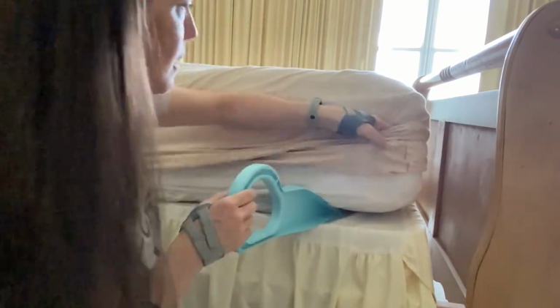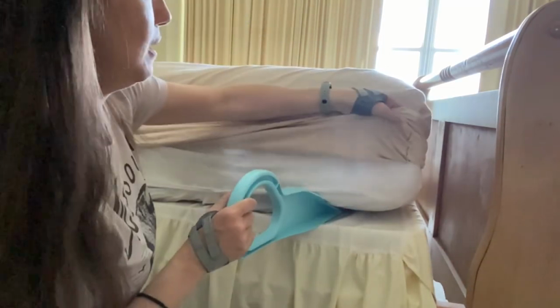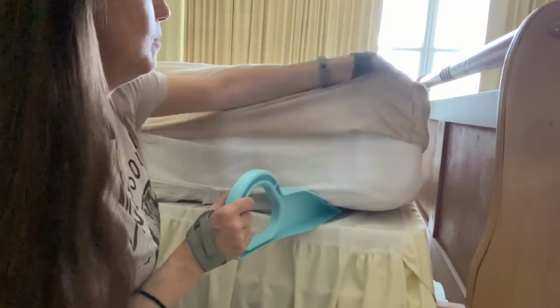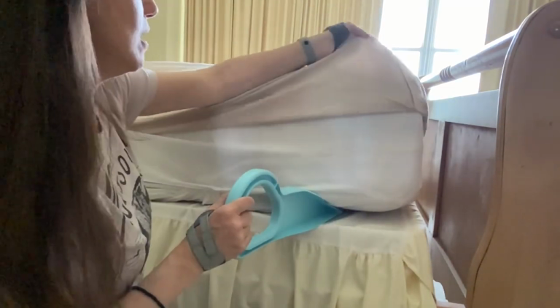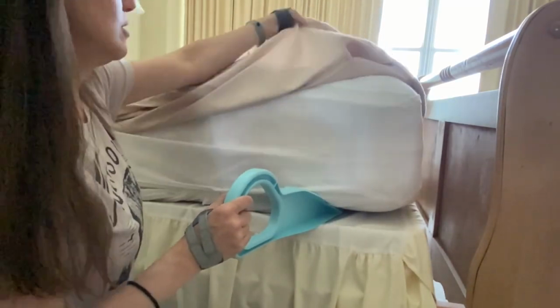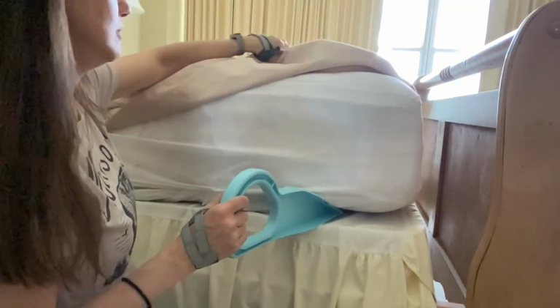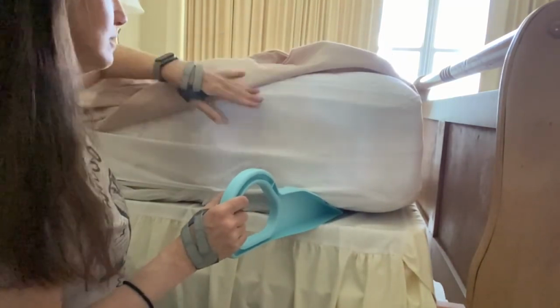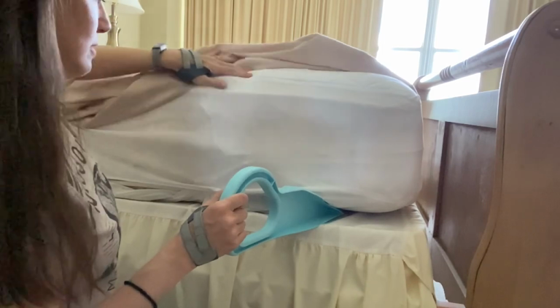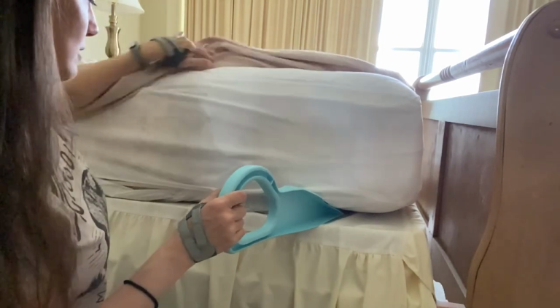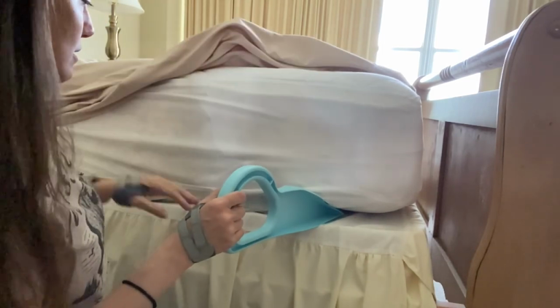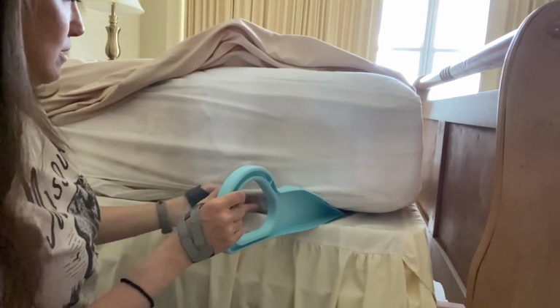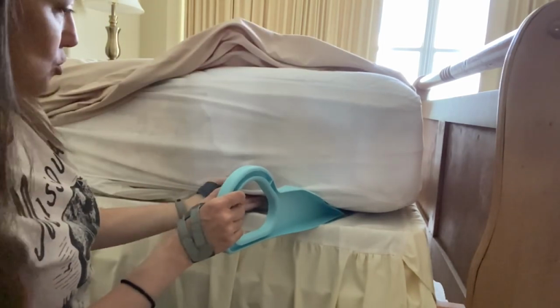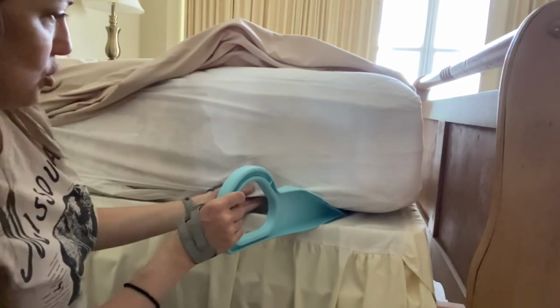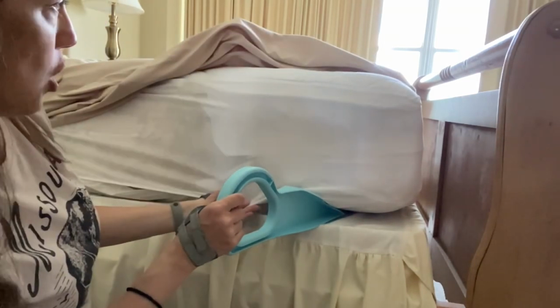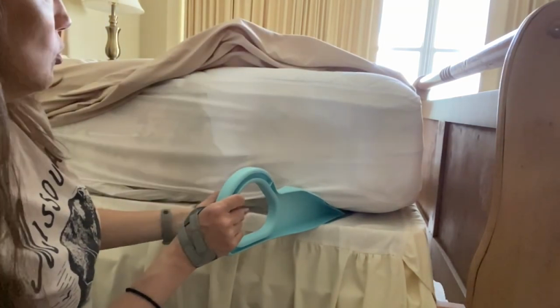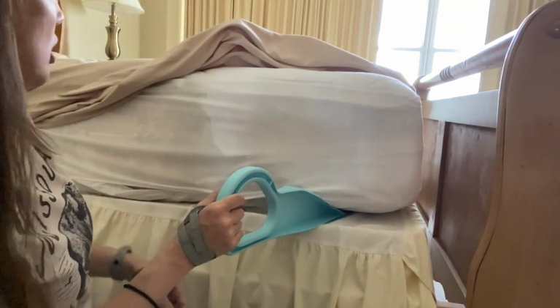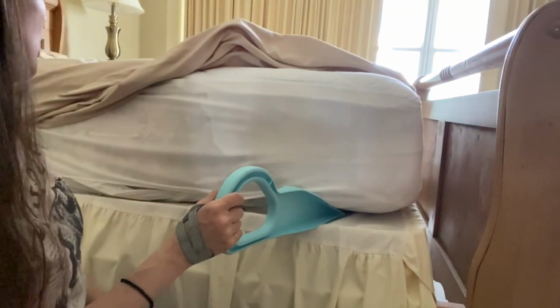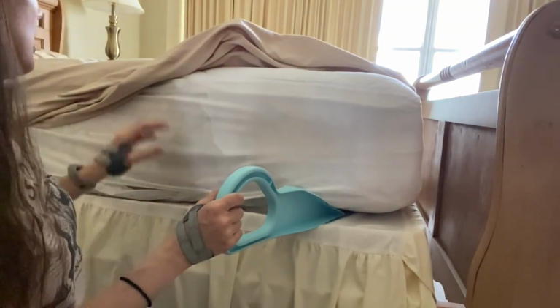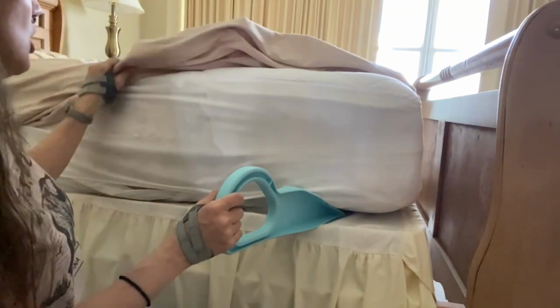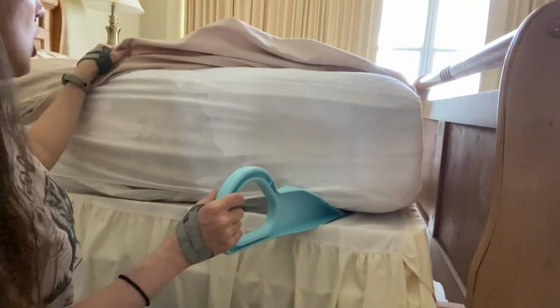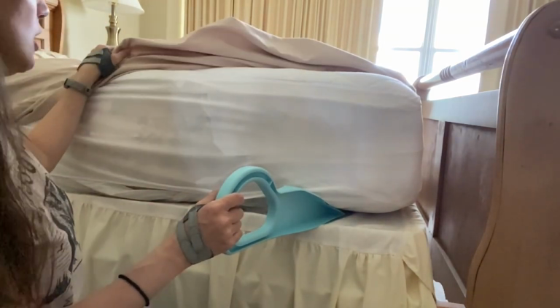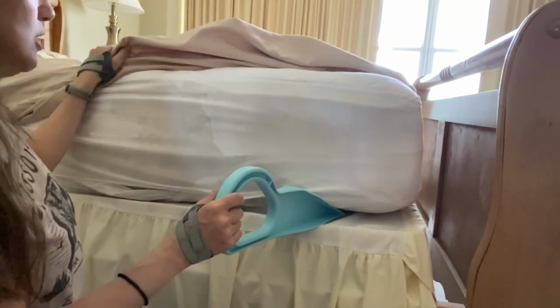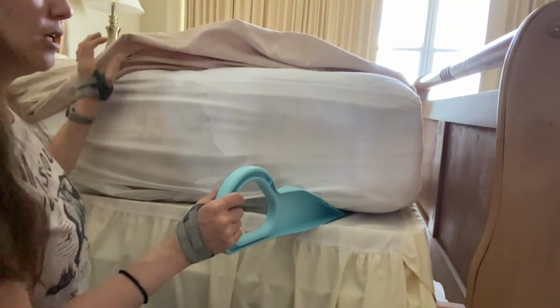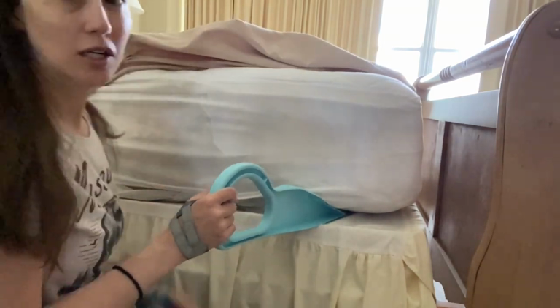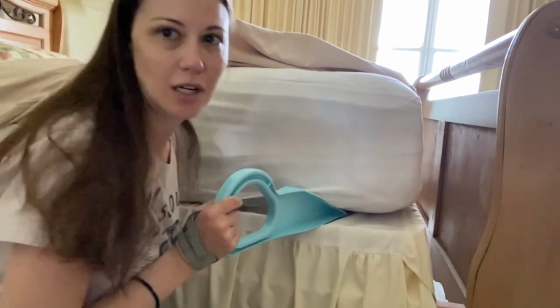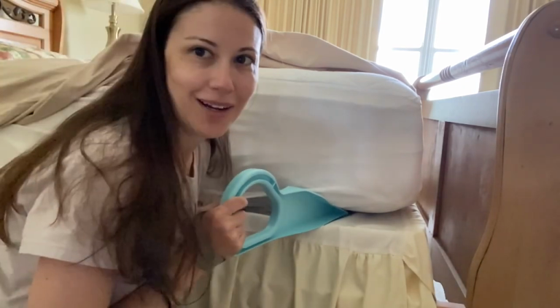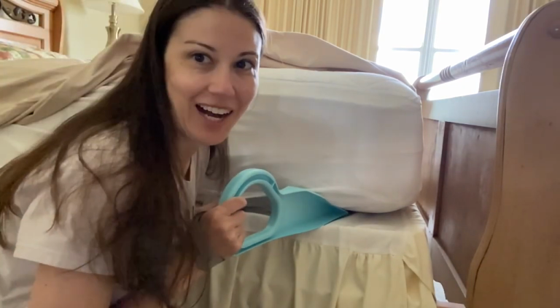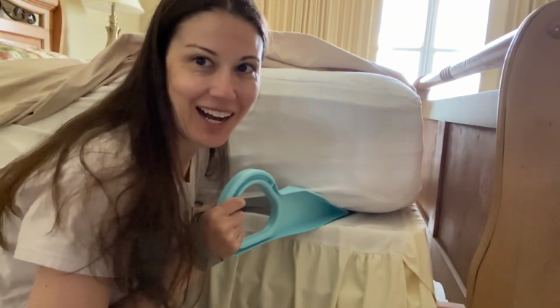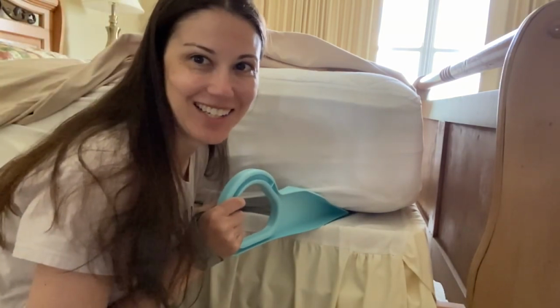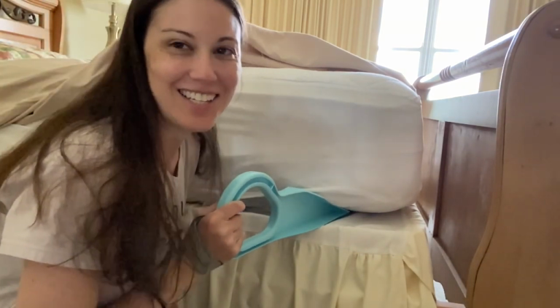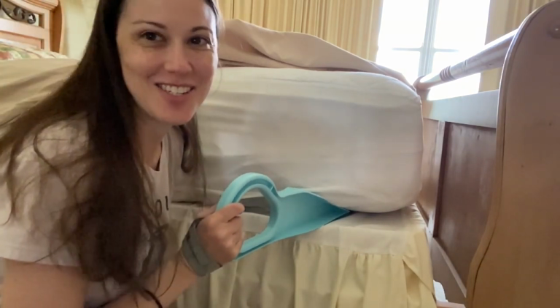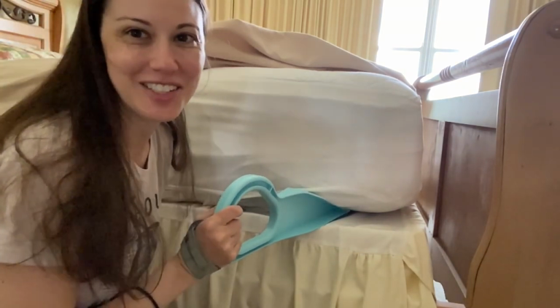Oh my gosh. So much easier. It's so good.